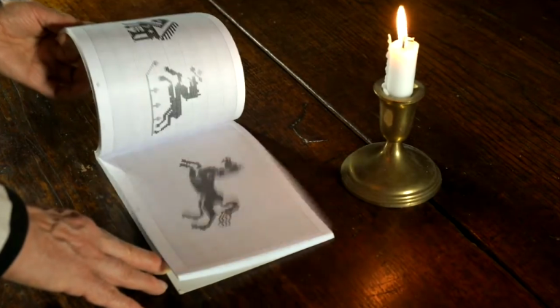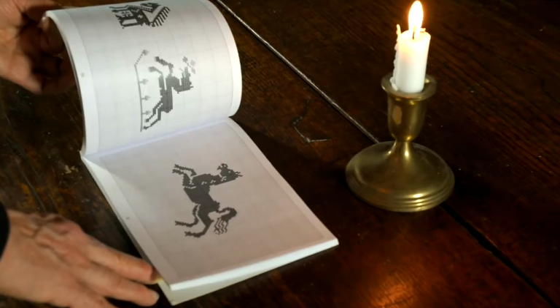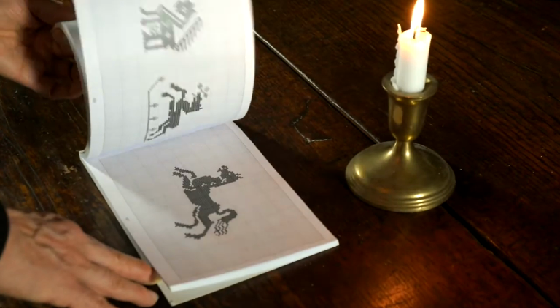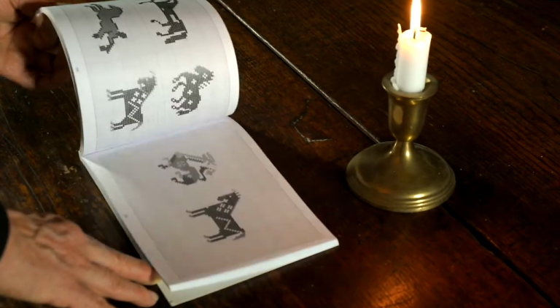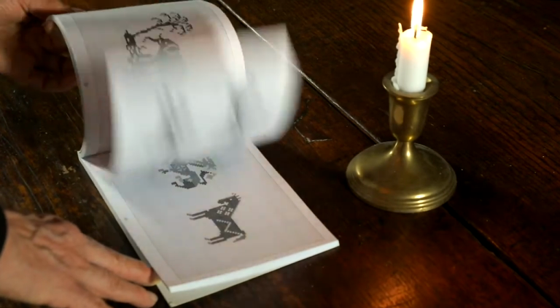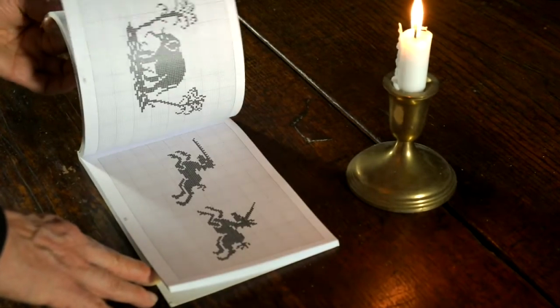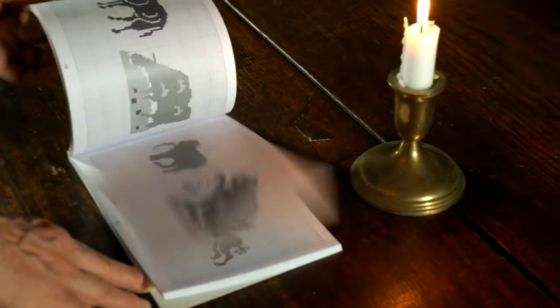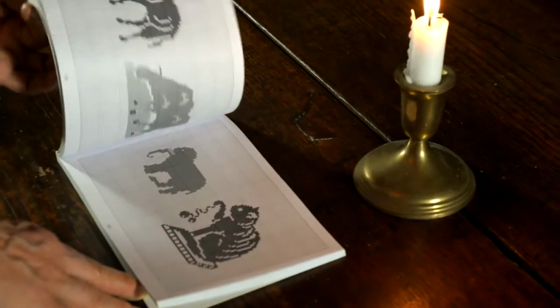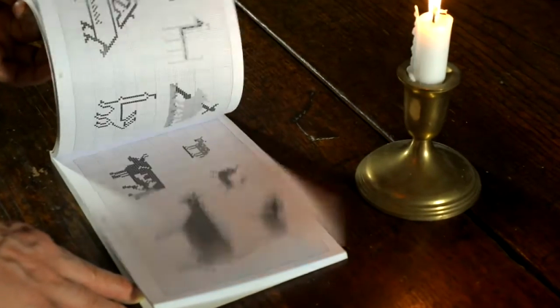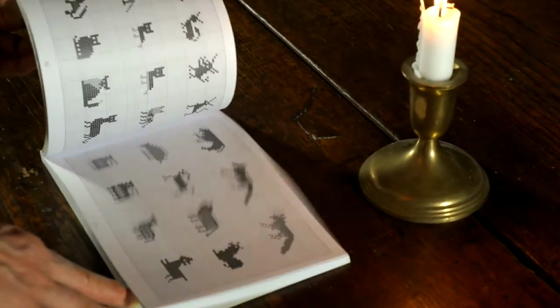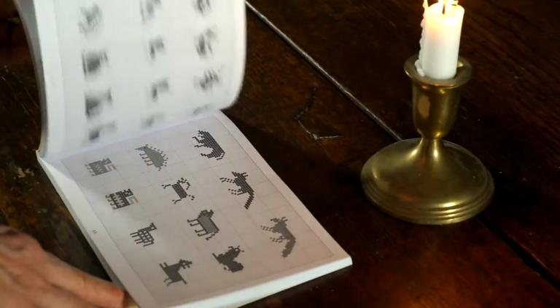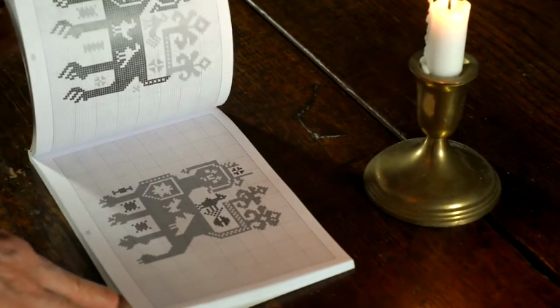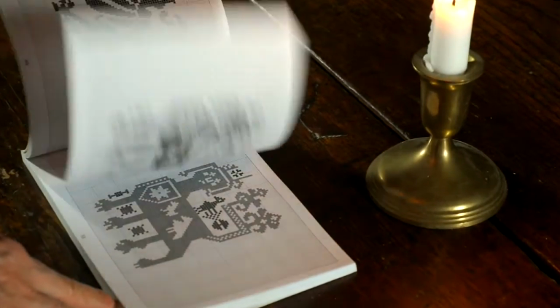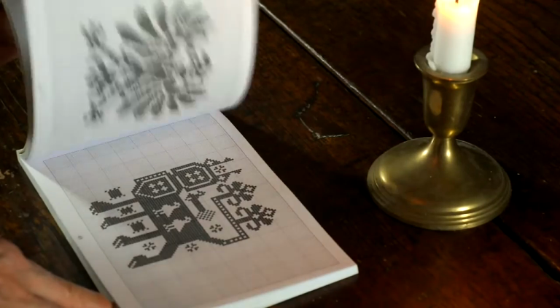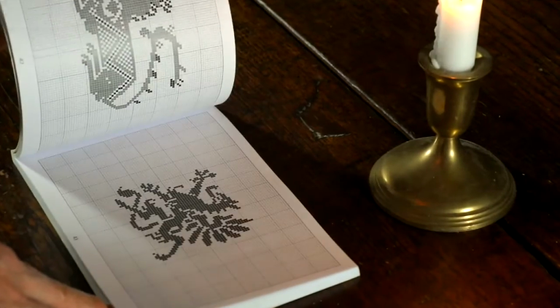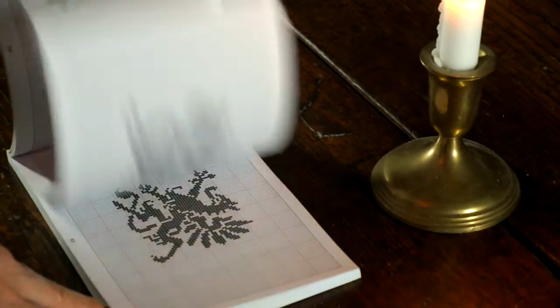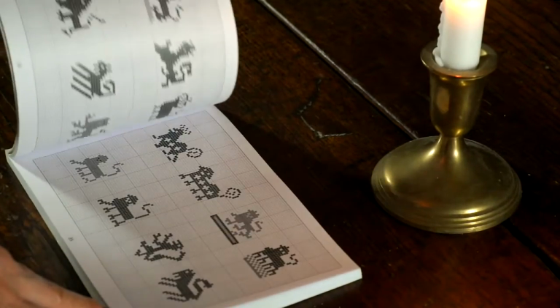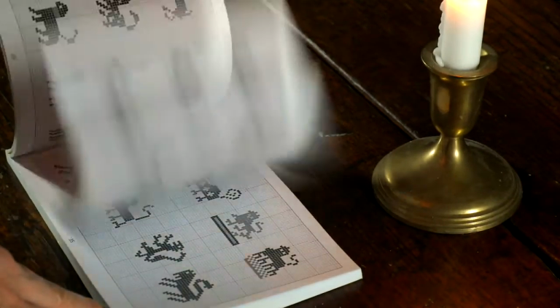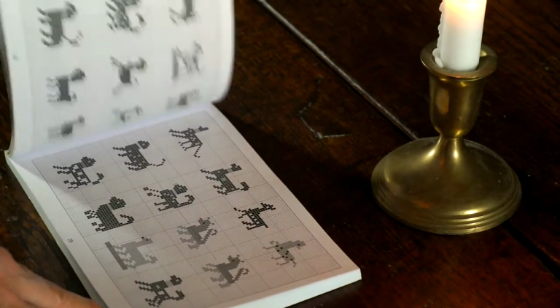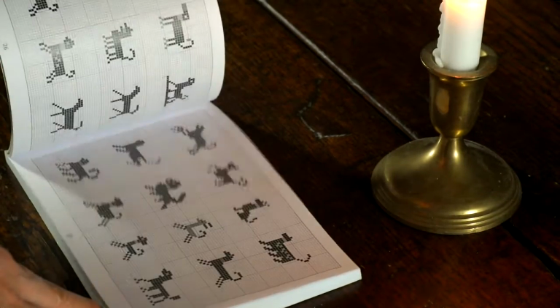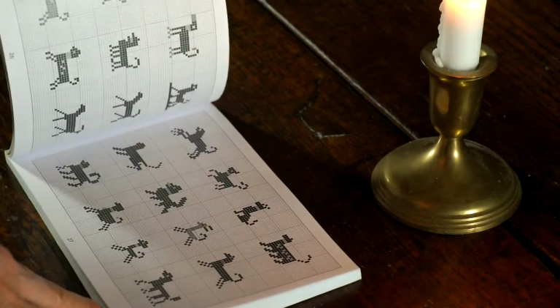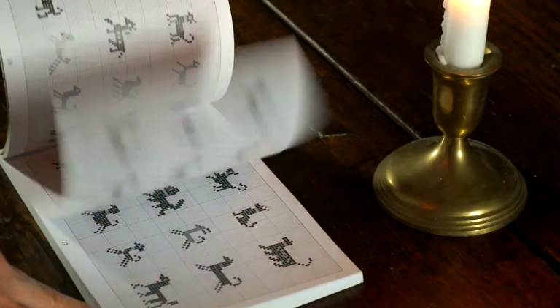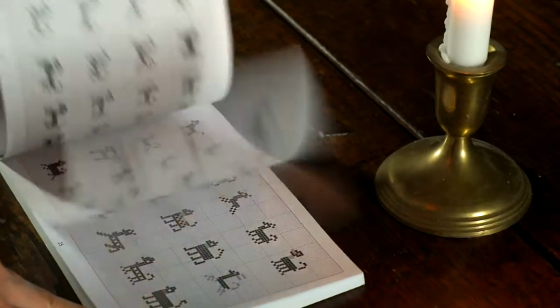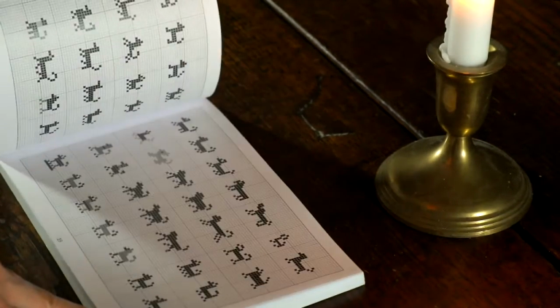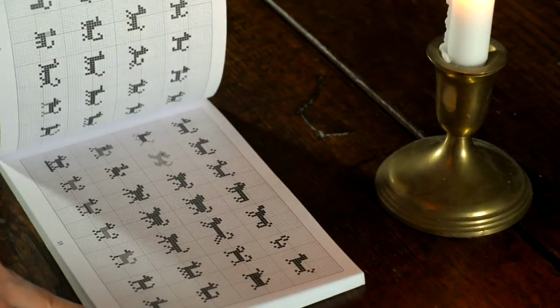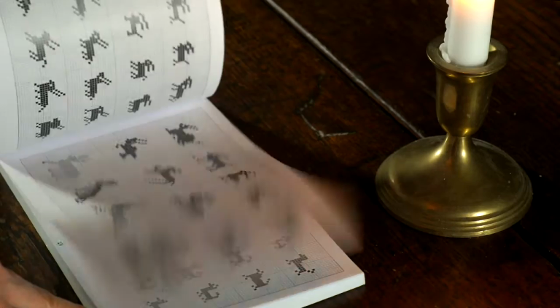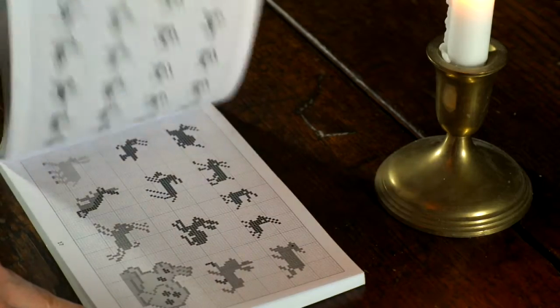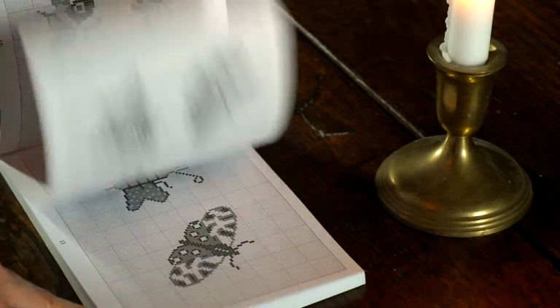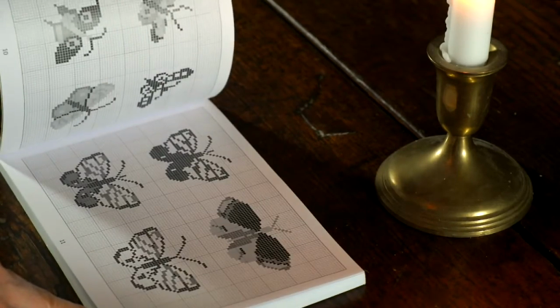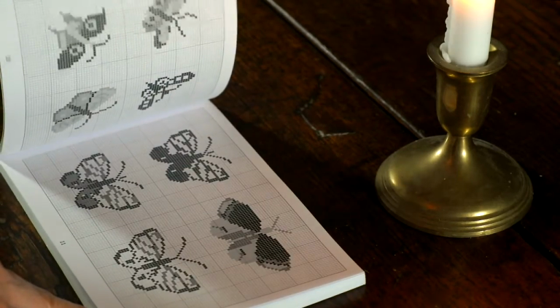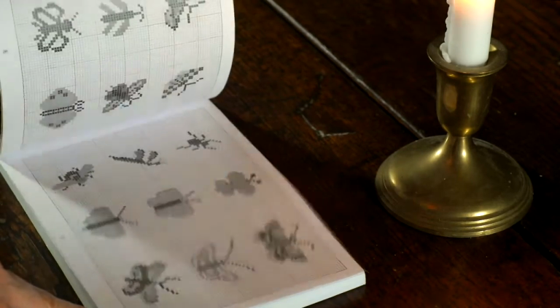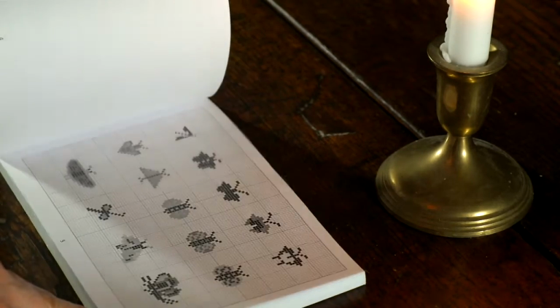Cute, big, little. All sorts of fun to be had with this book. It's fun just to look at even if you don't do anything with them. But look at all the little ones. The flying ones.